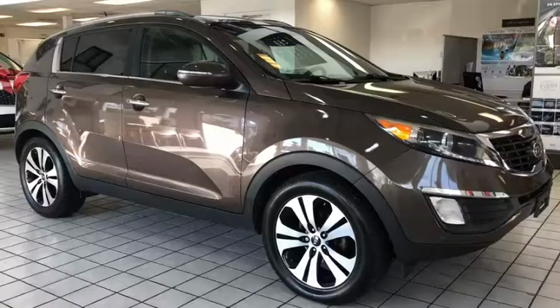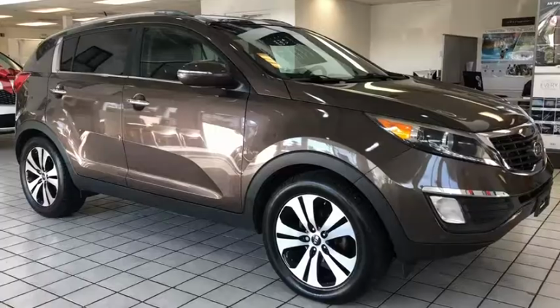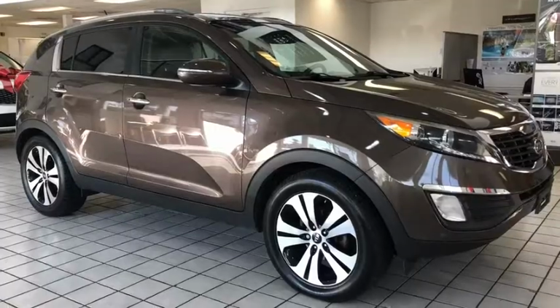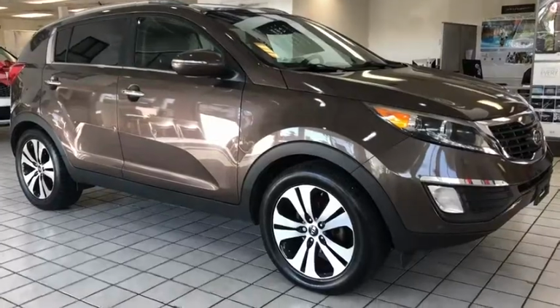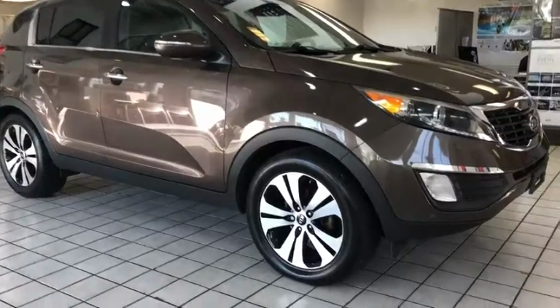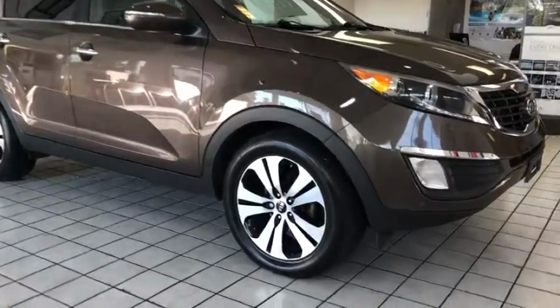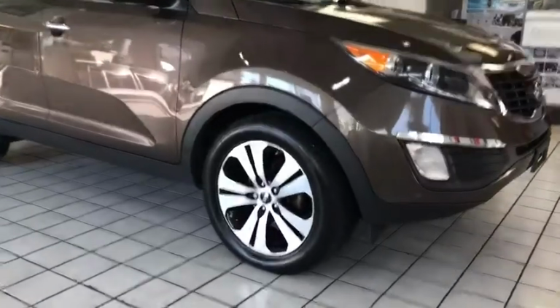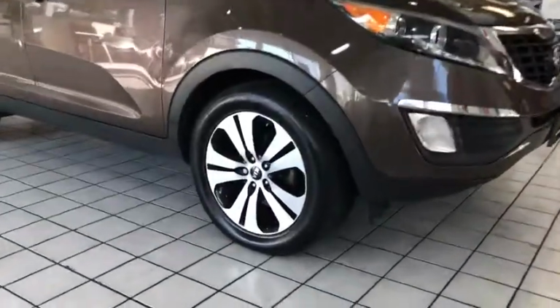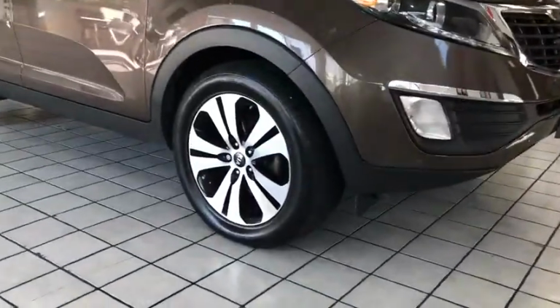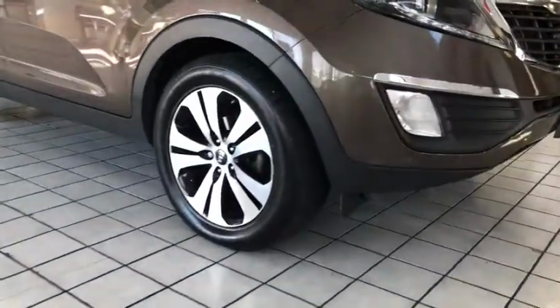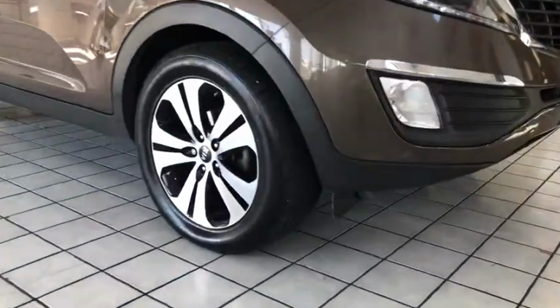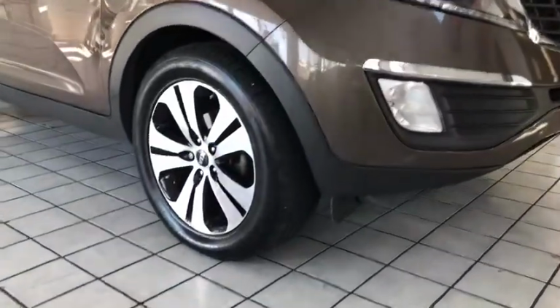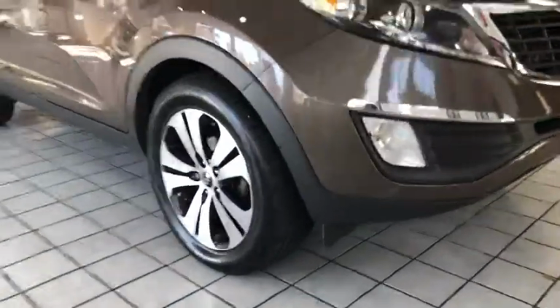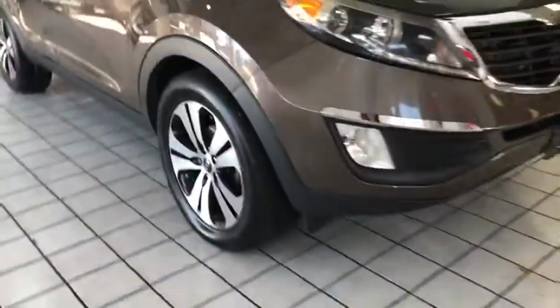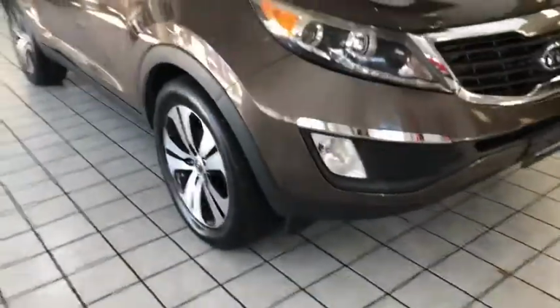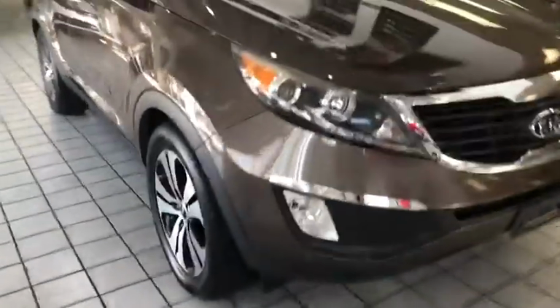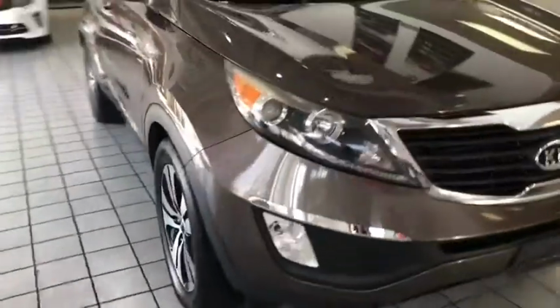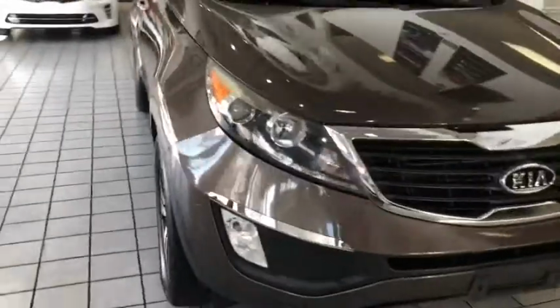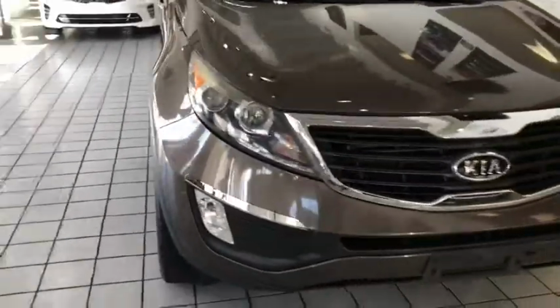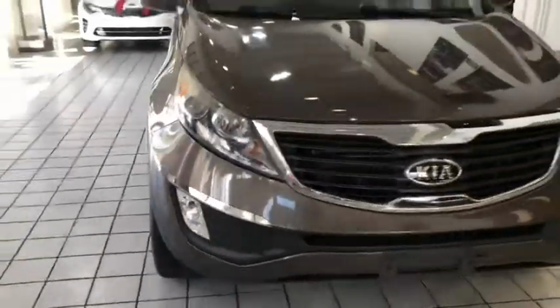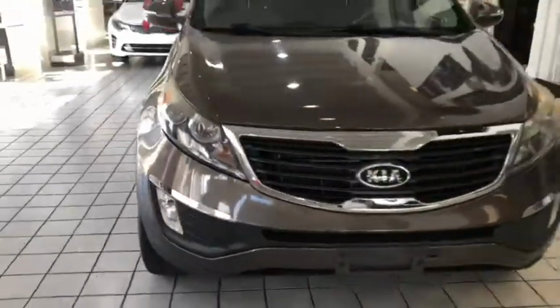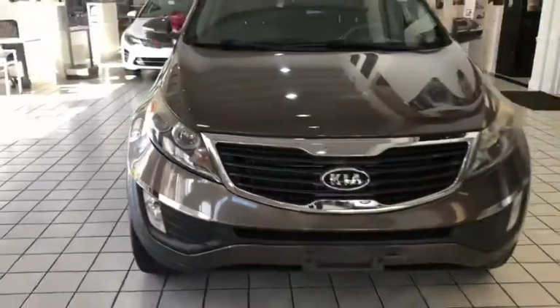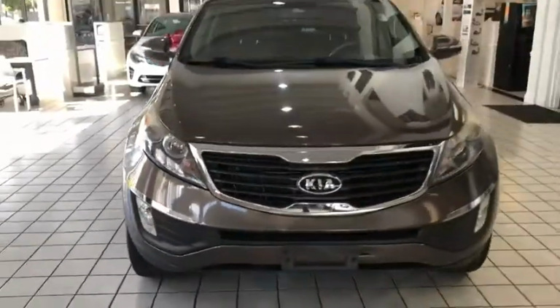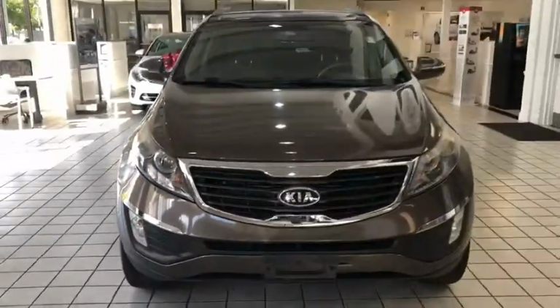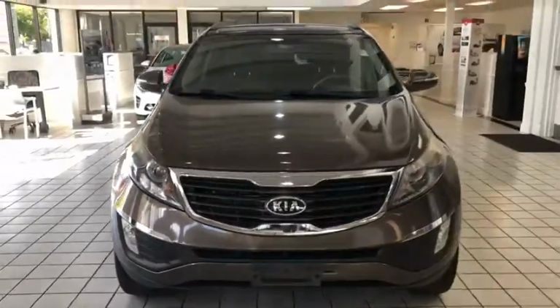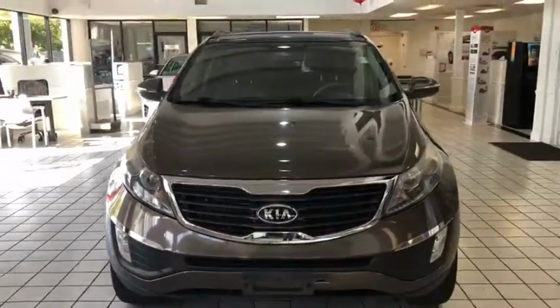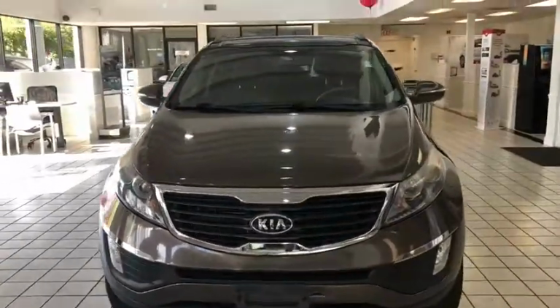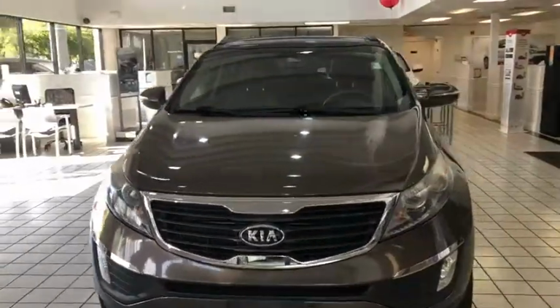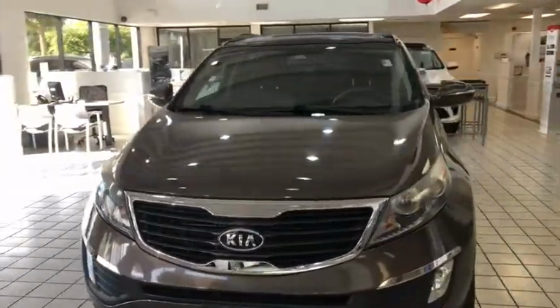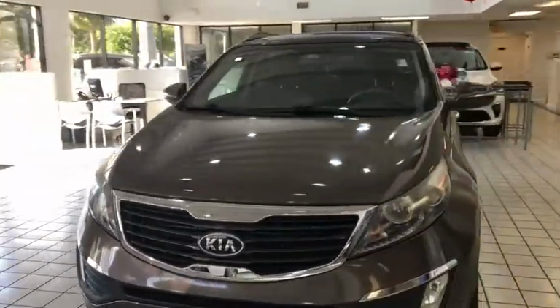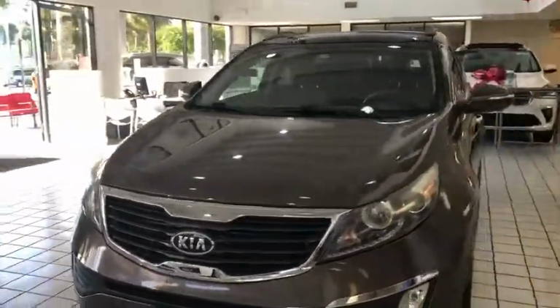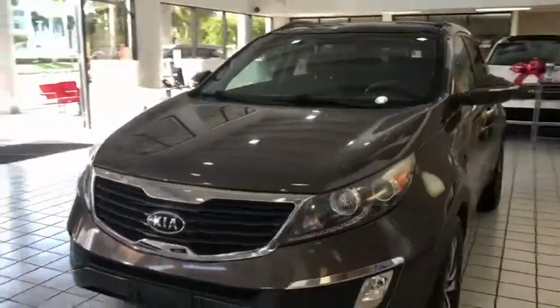2011 Kia Sportage. With its sleek and stylish exterior and its roomy, feature-laden interior, the Sportage both looks good and performs well on the road.